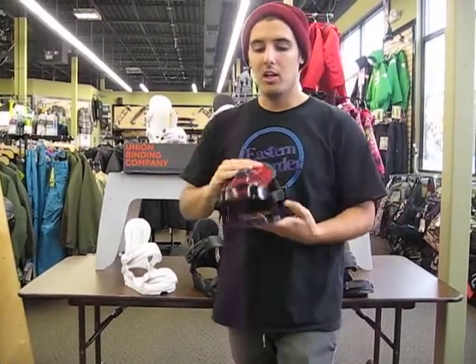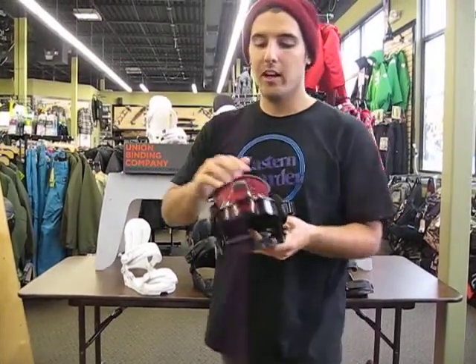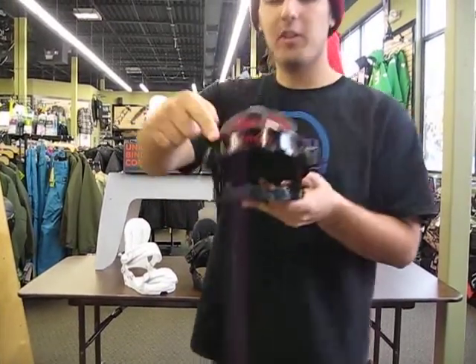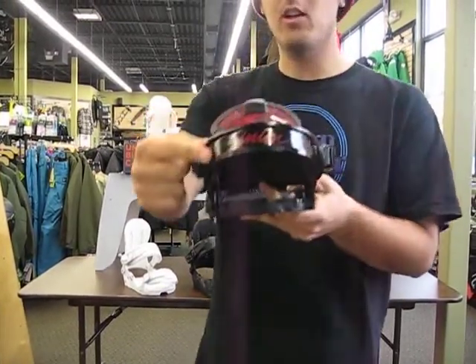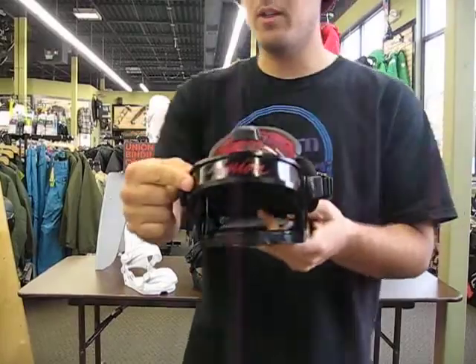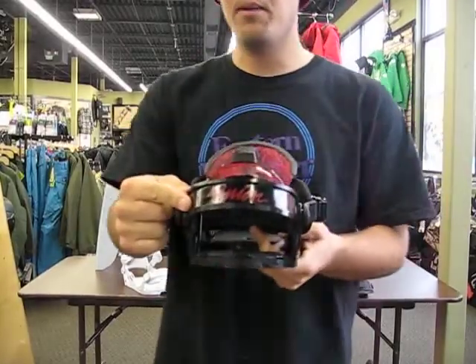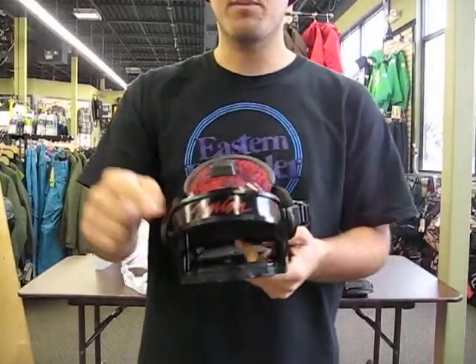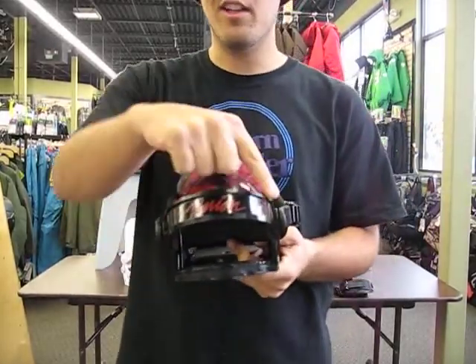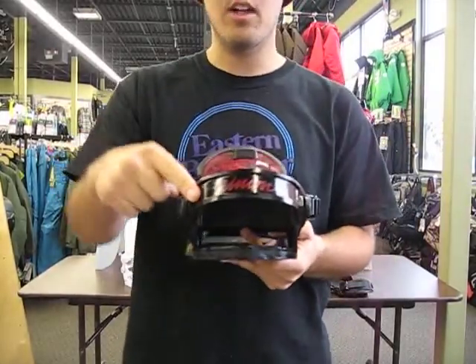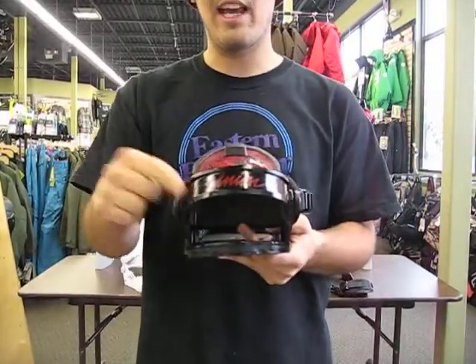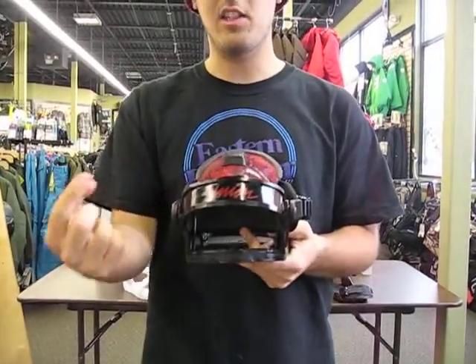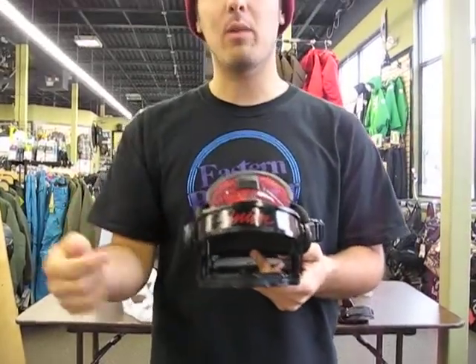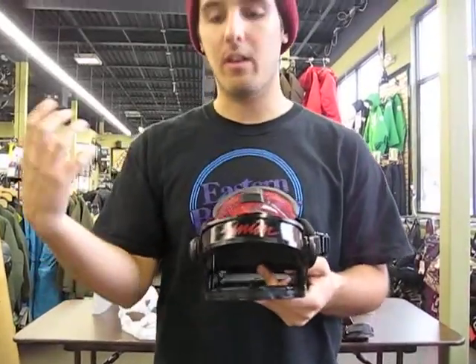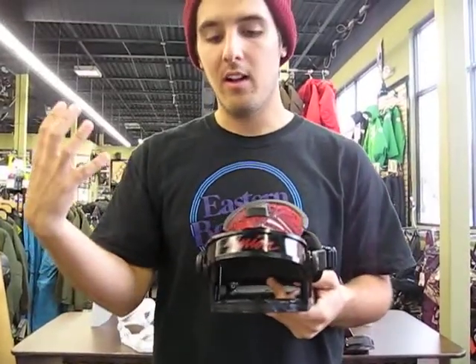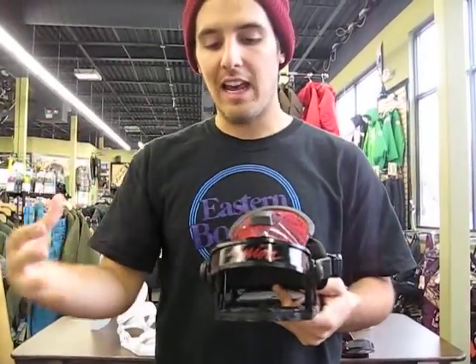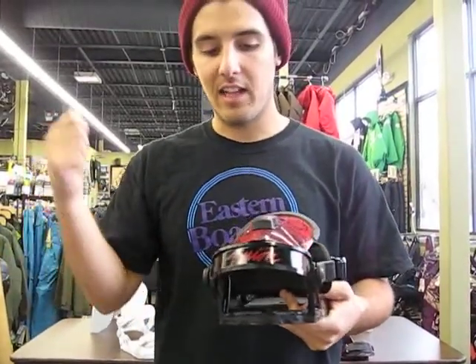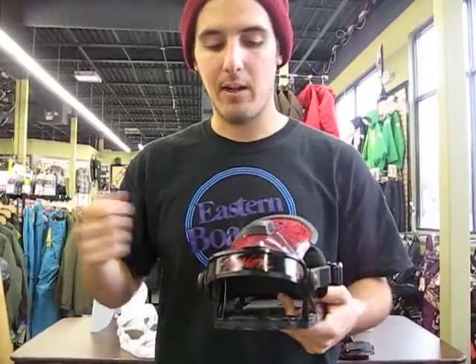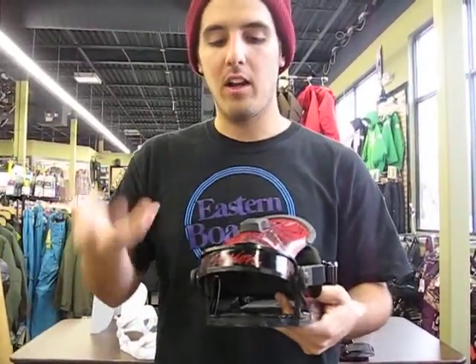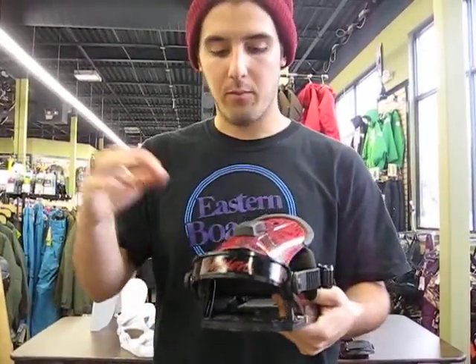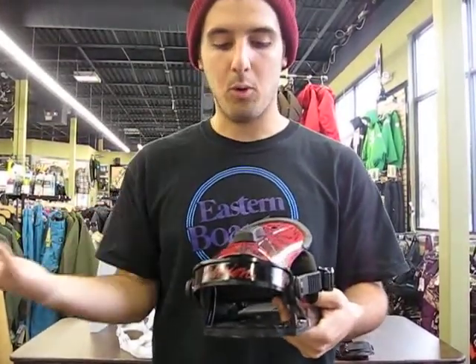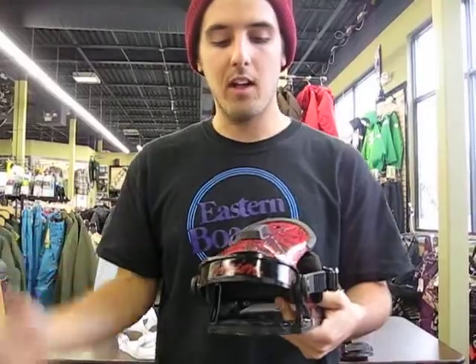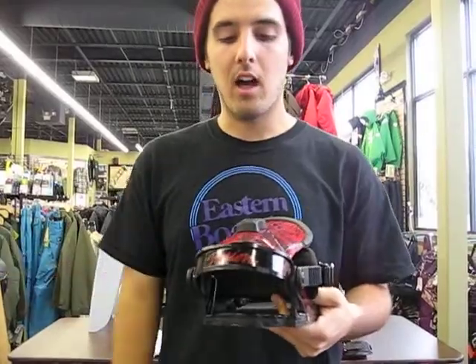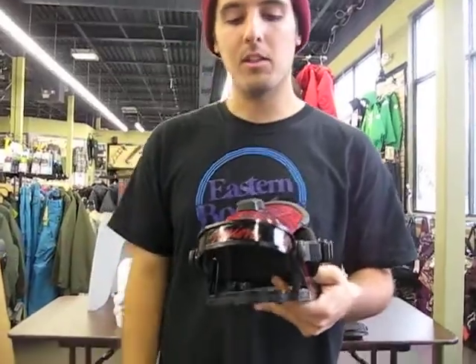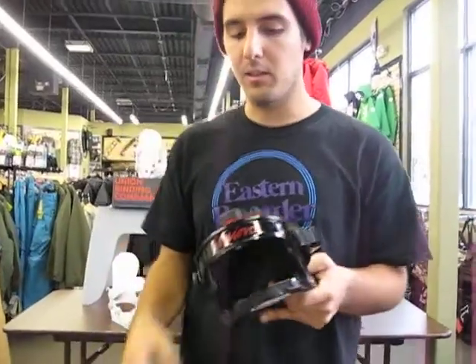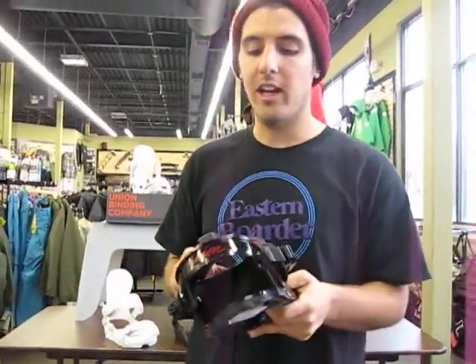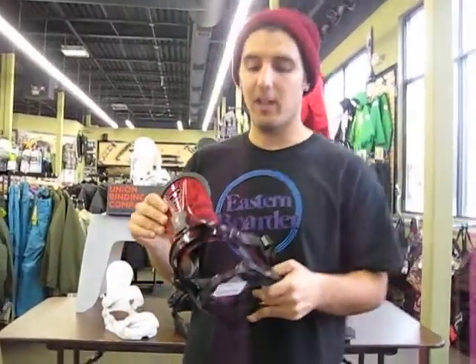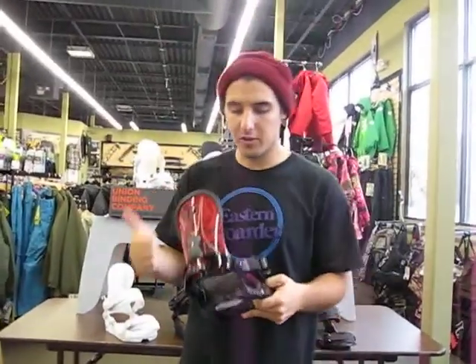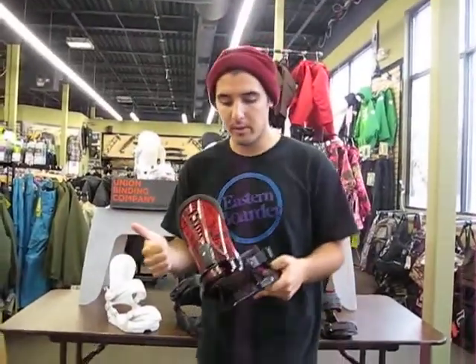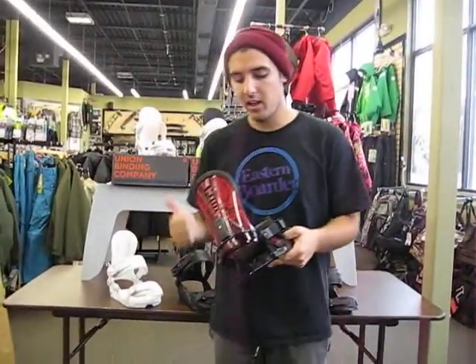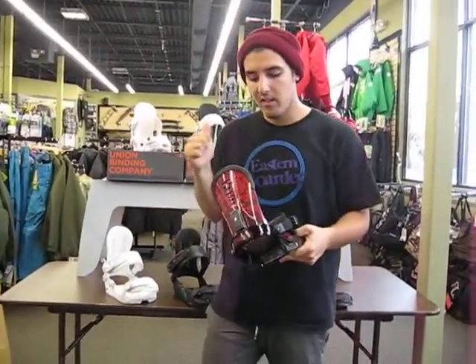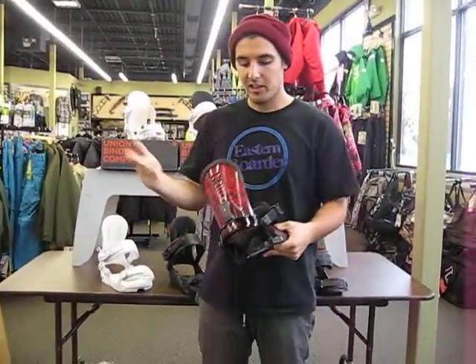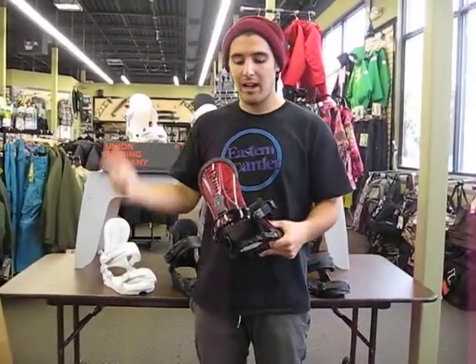You're getting an extruded aluminum heel cup here, which means that this heel cup was cast in this shape rather than cast, hammered out, and then remolded. Basically what you're getting is extra durability and extra reliability.